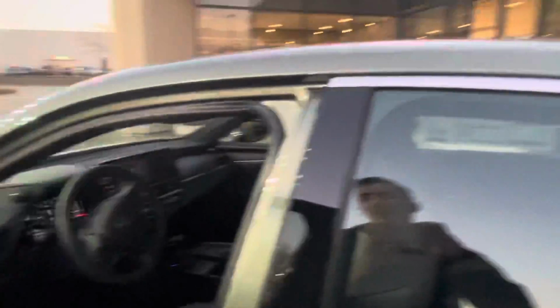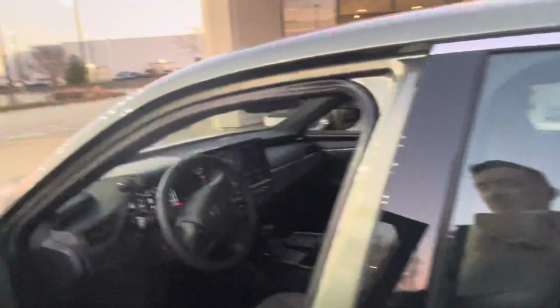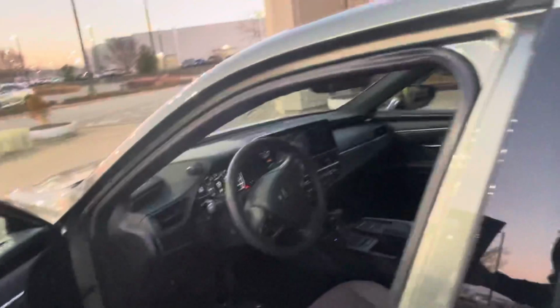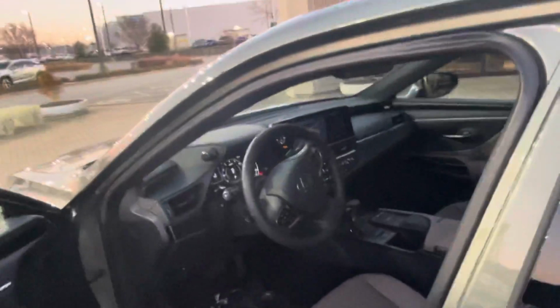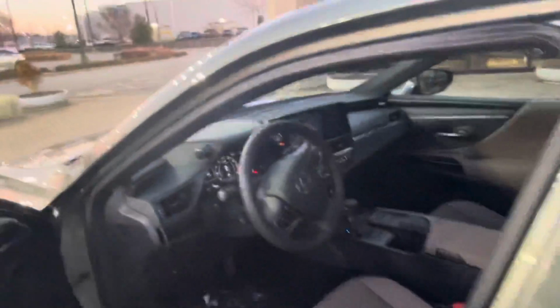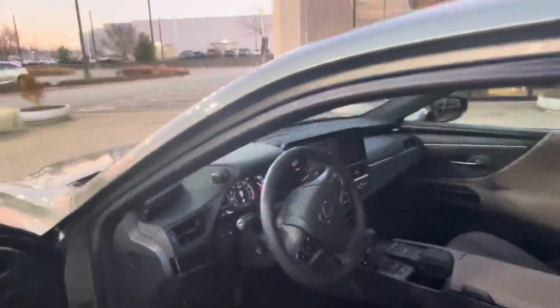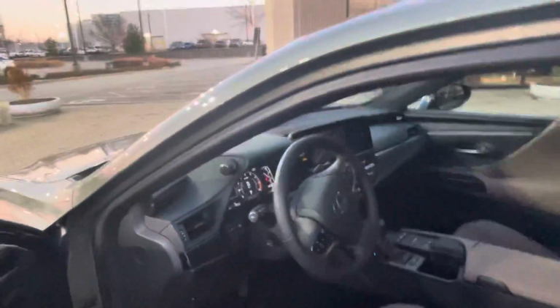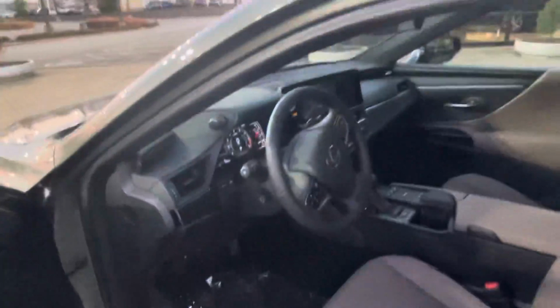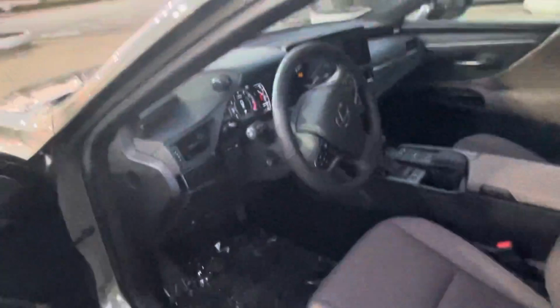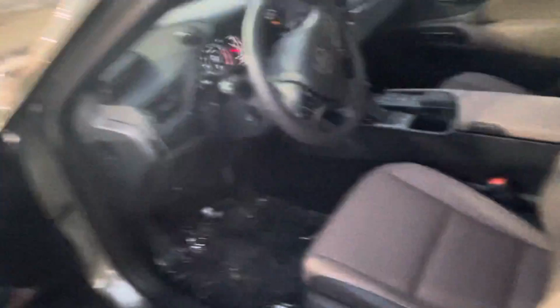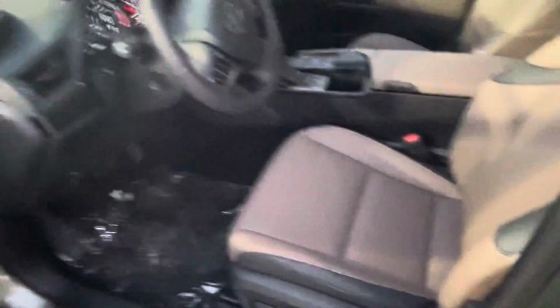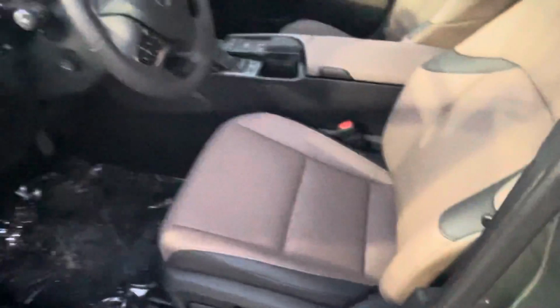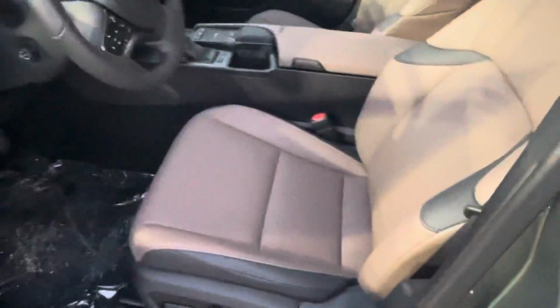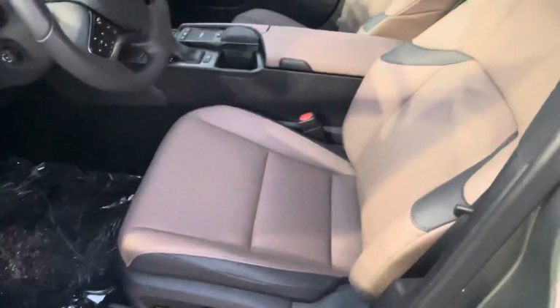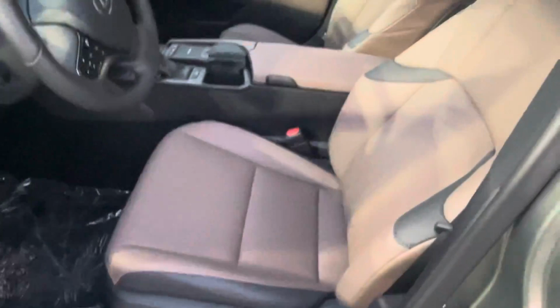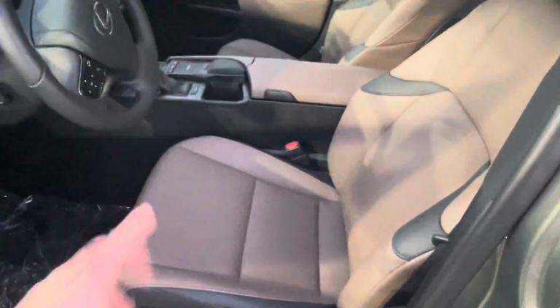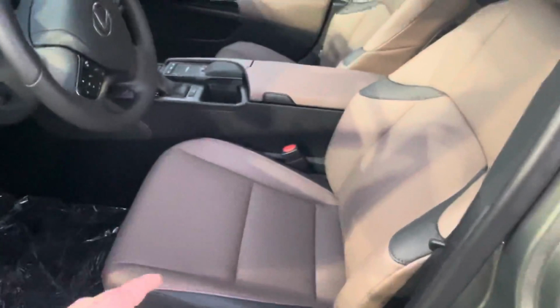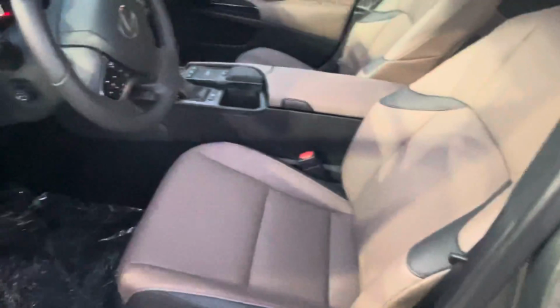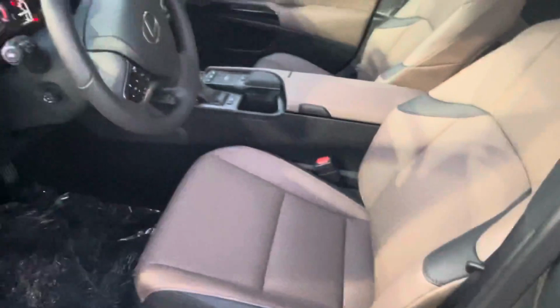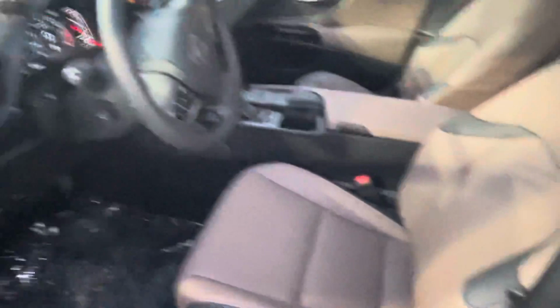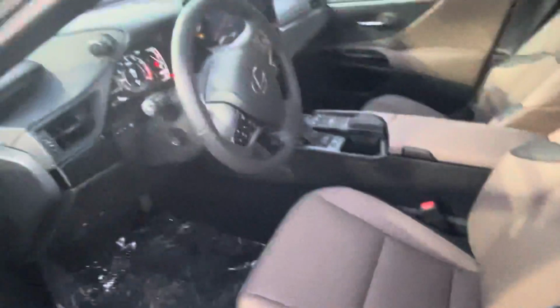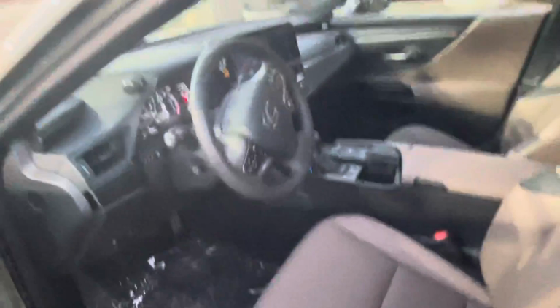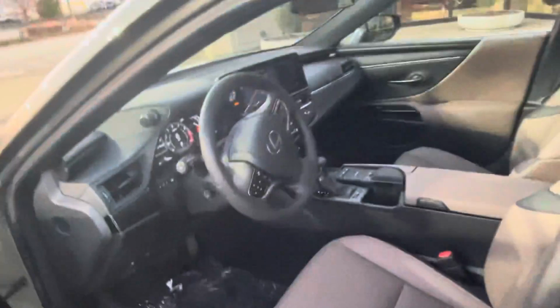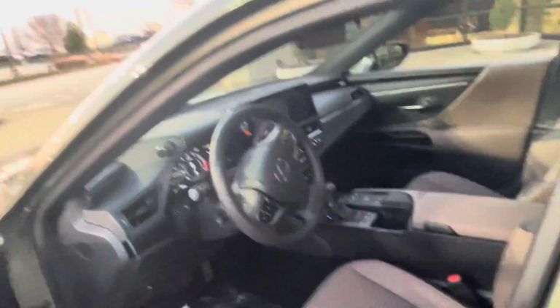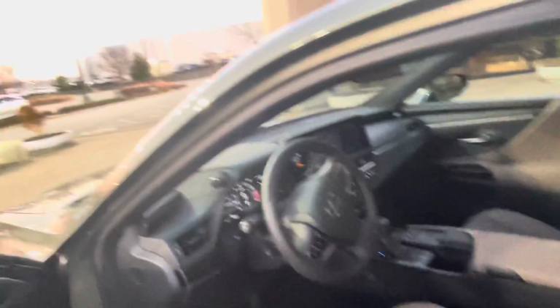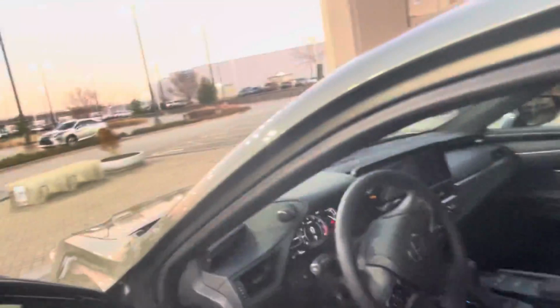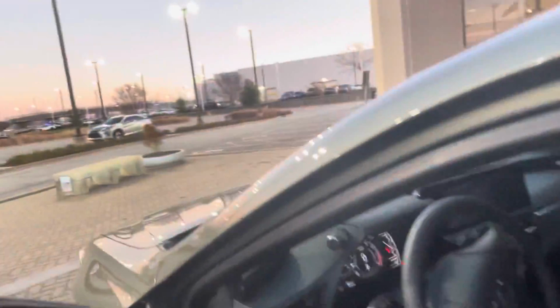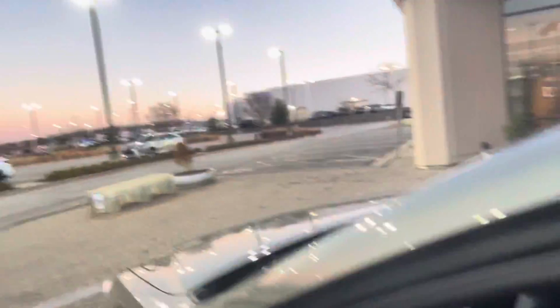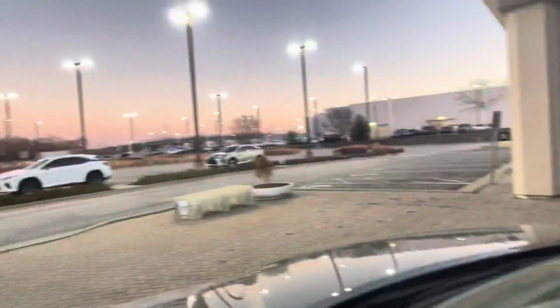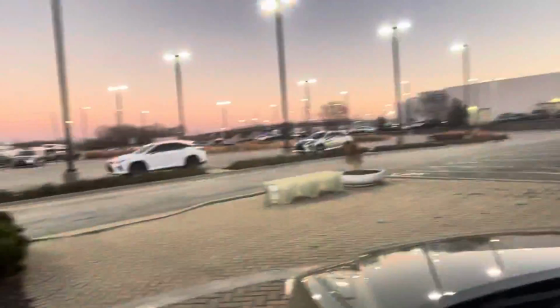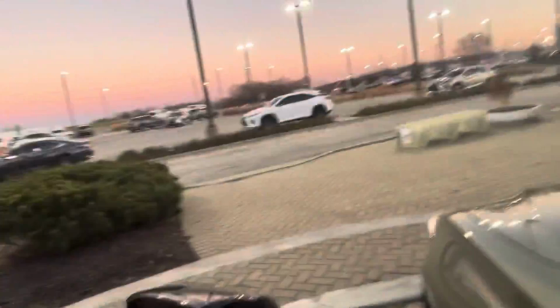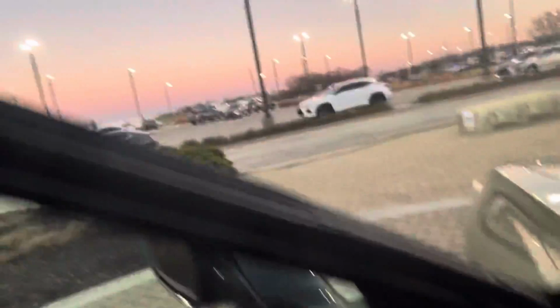And just all the nice stuff that comes with a Lexus. Seats are heated and ventilated. This one also has memory for the seats, the mirror, and the steering wheel.